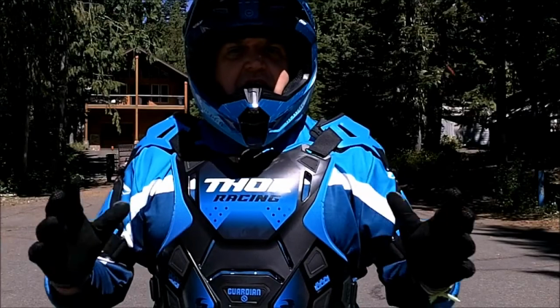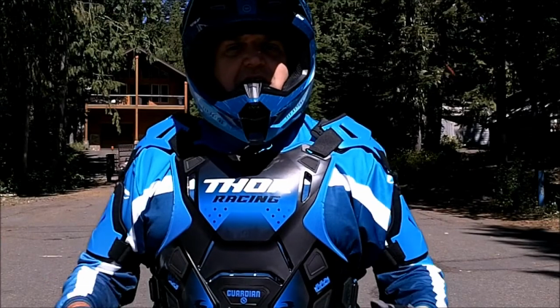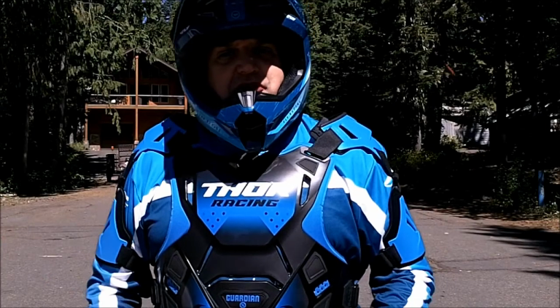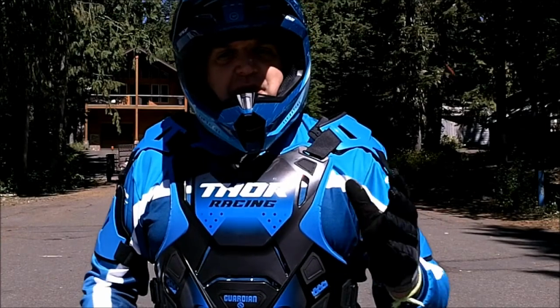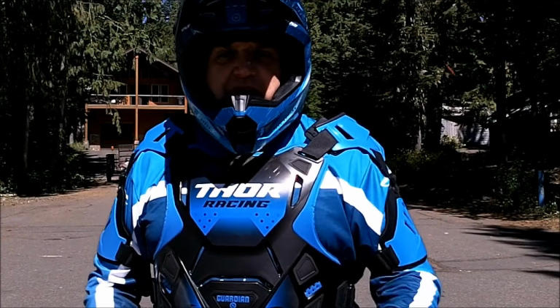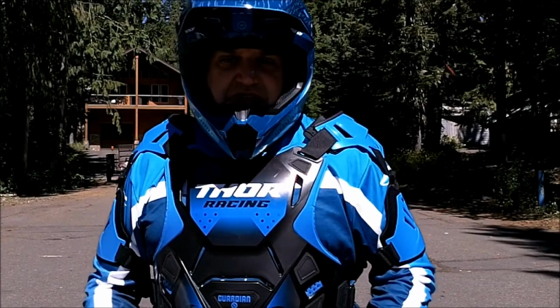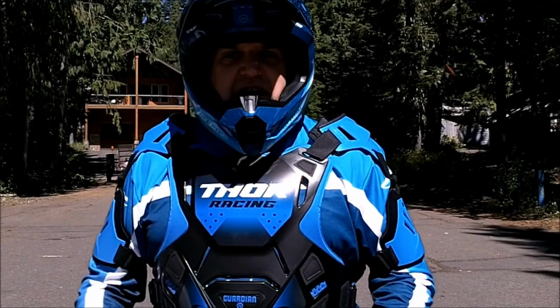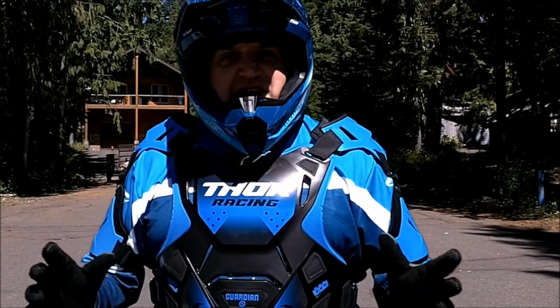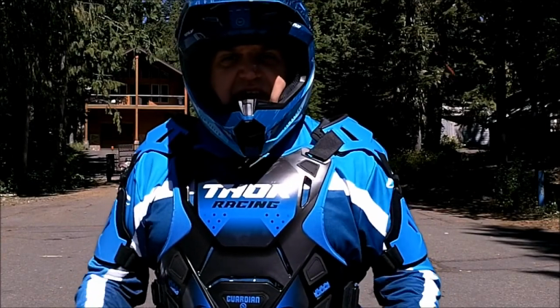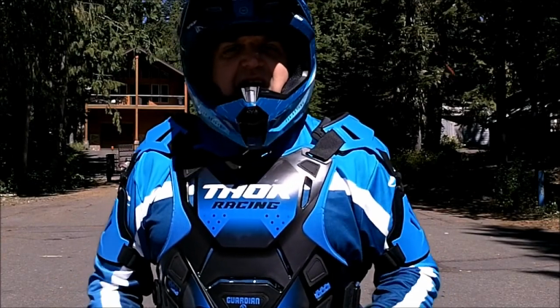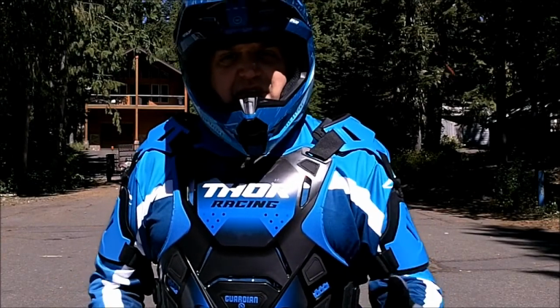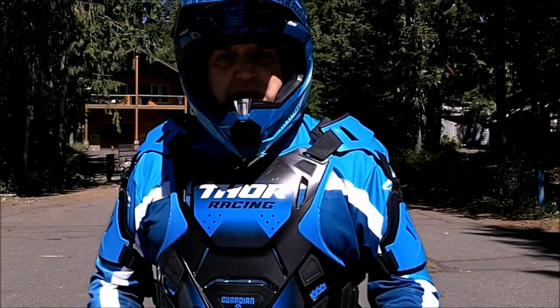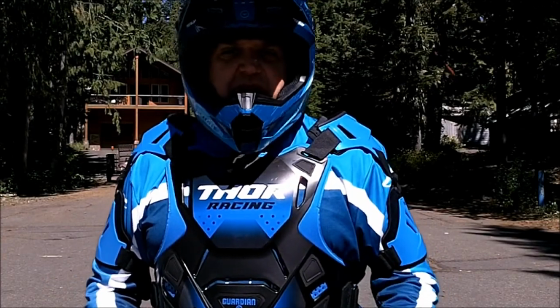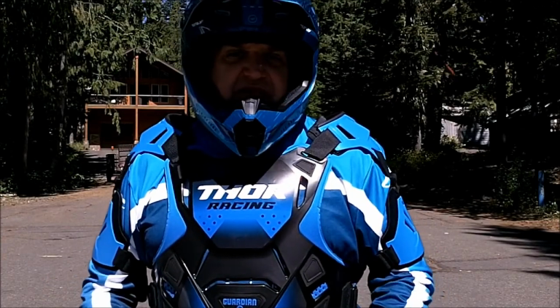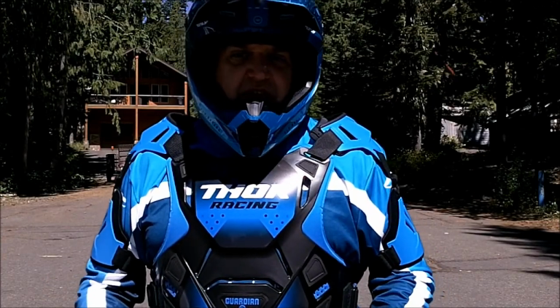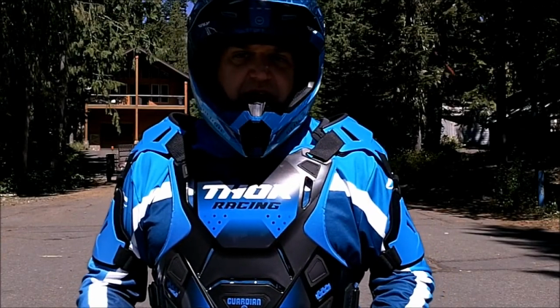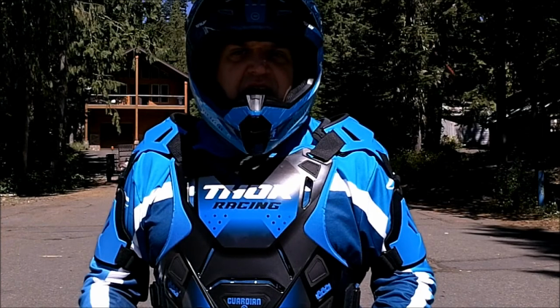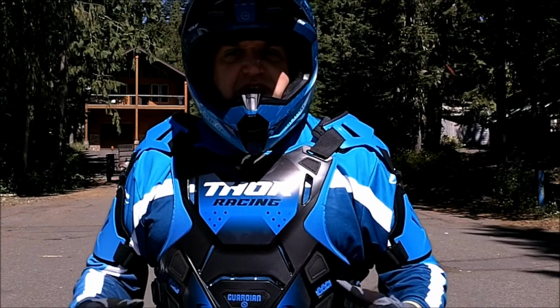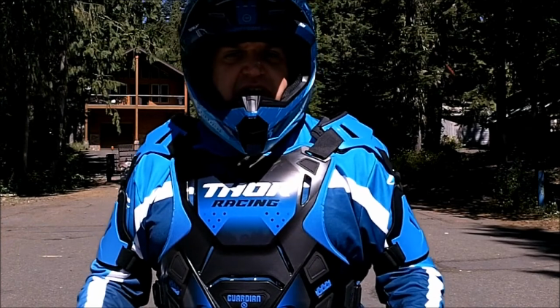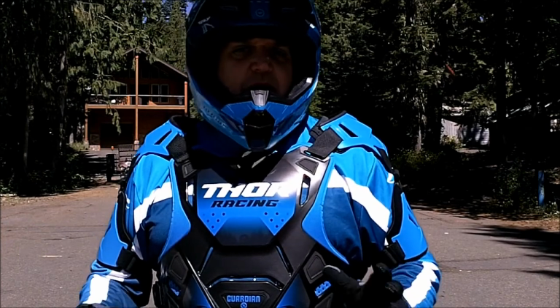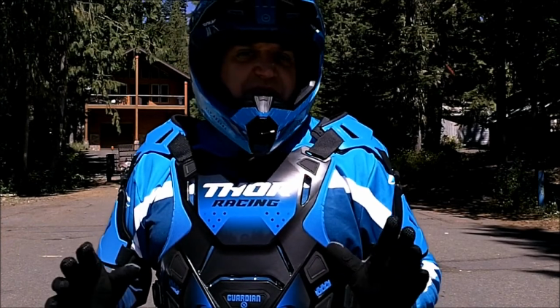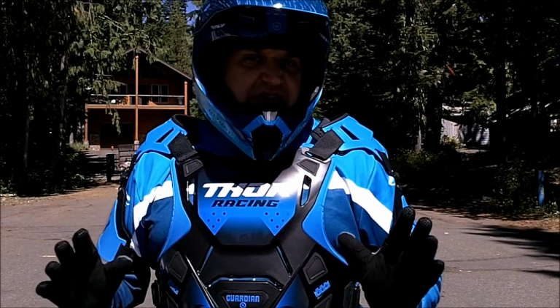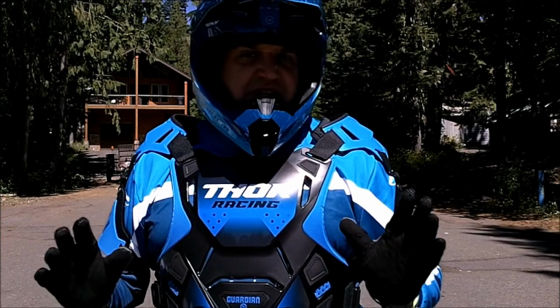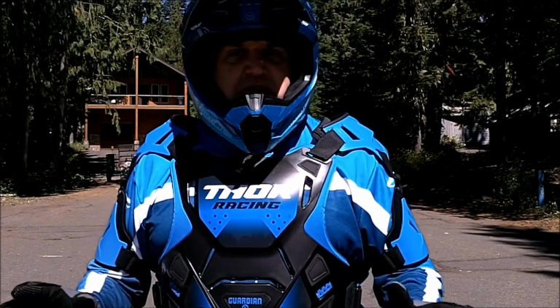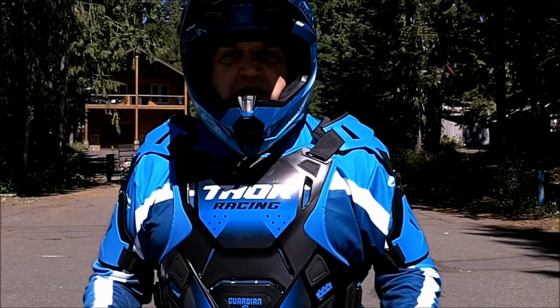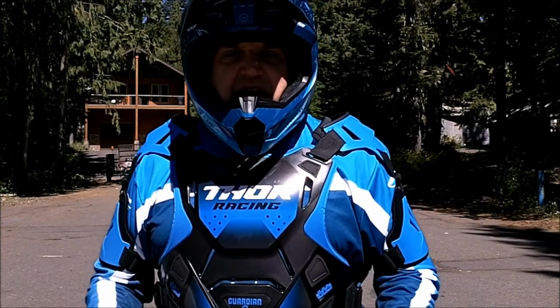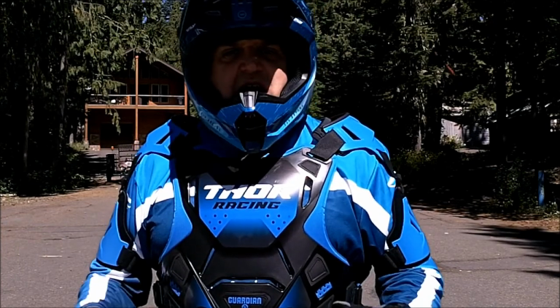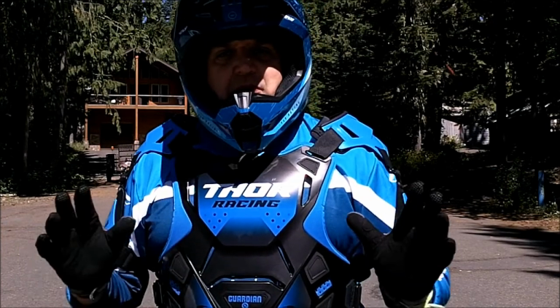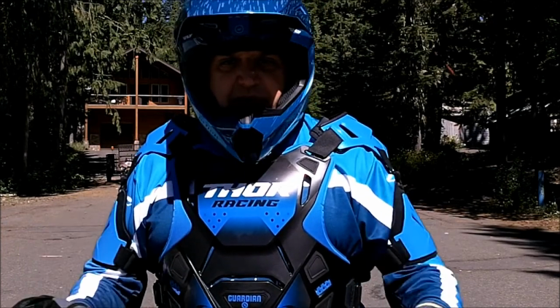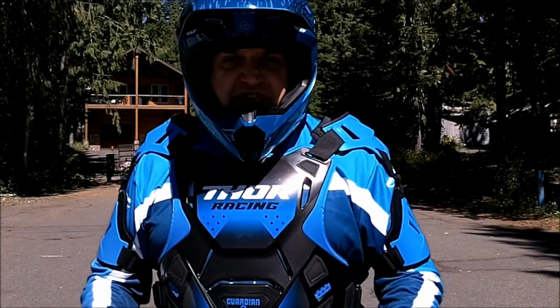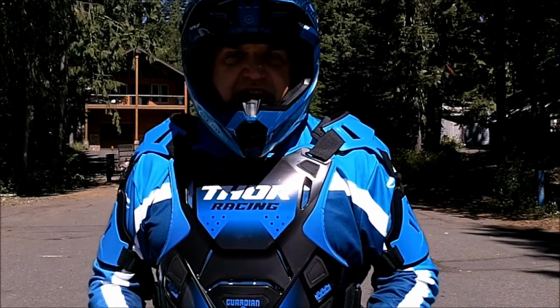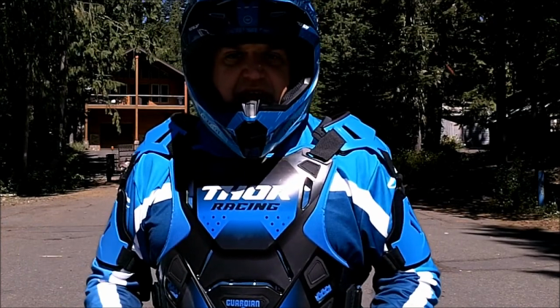Hello YouTube, Mountainous here, and today I have another BMX video for you. Today I won't be focusing so much on riding, but more about safety gear.